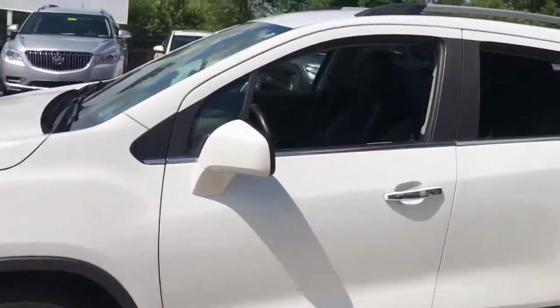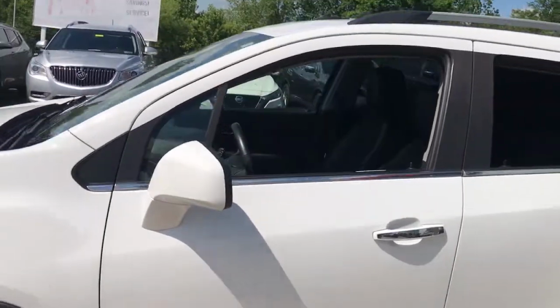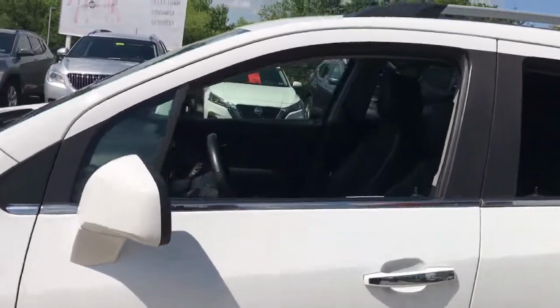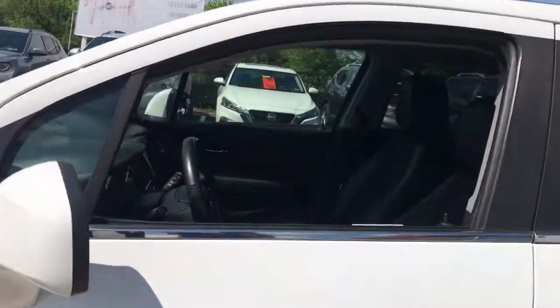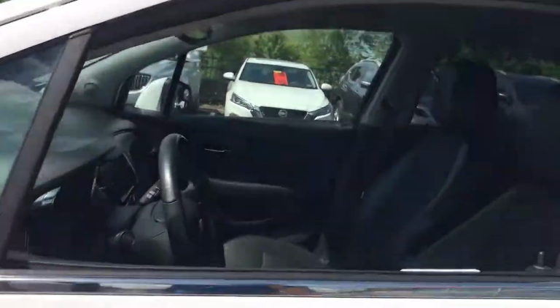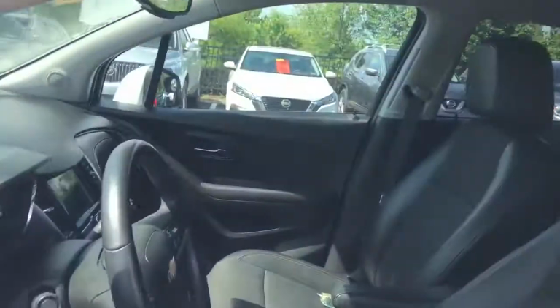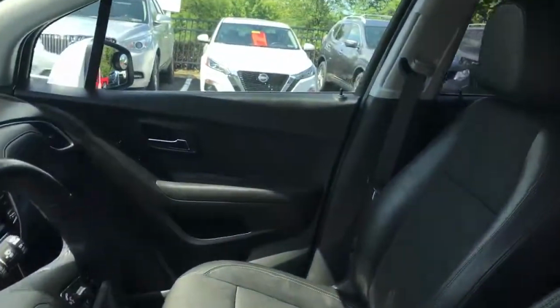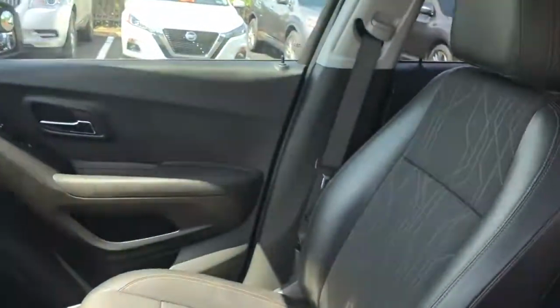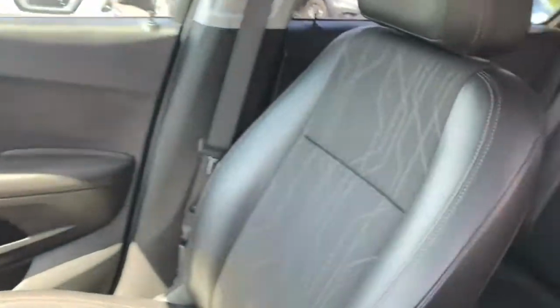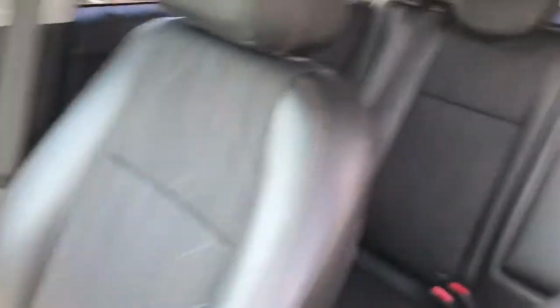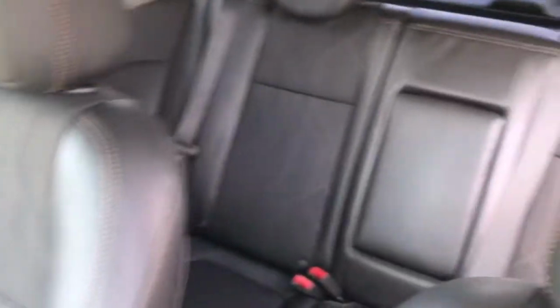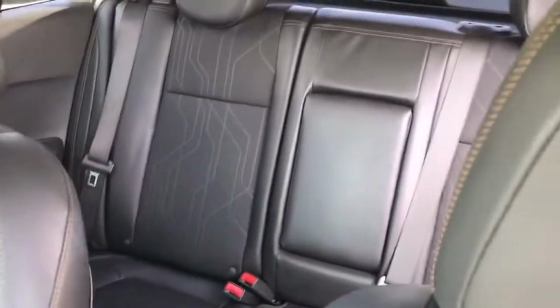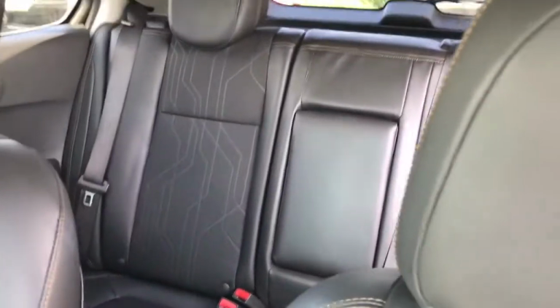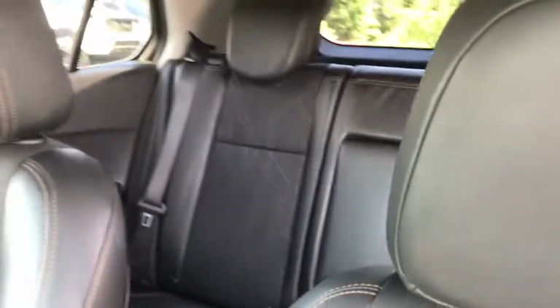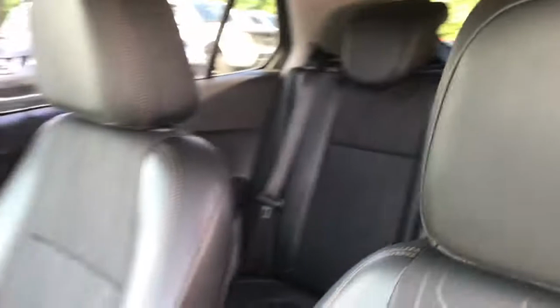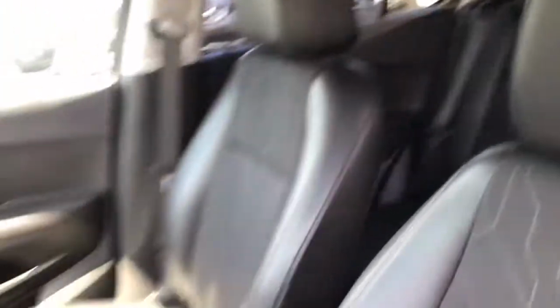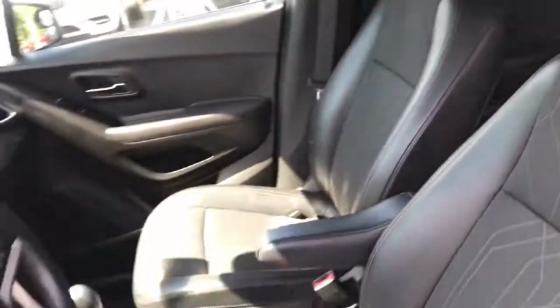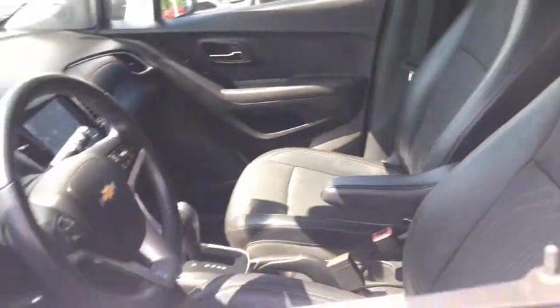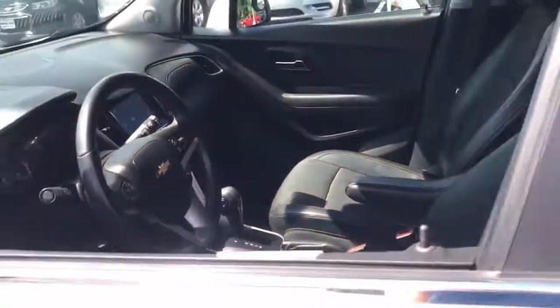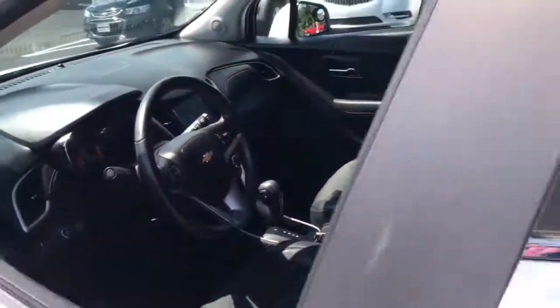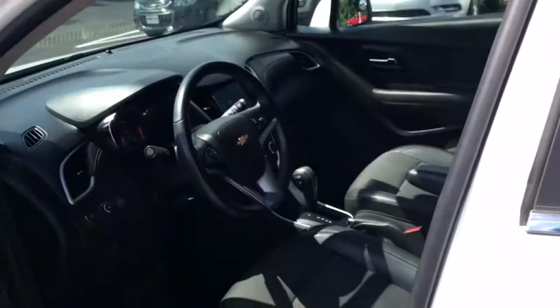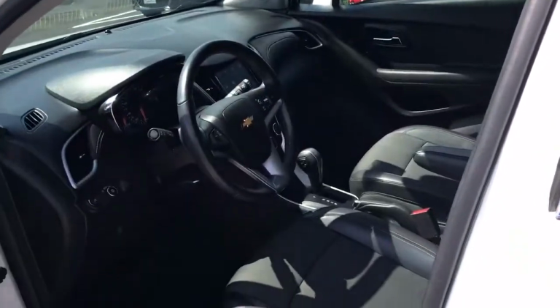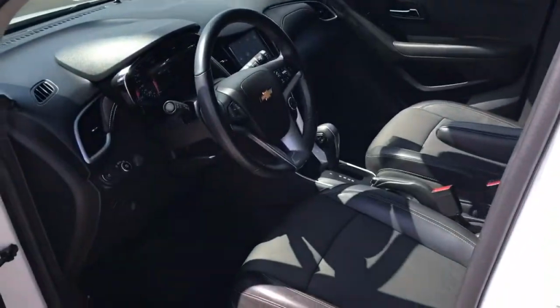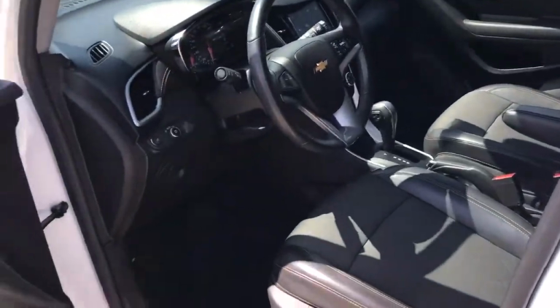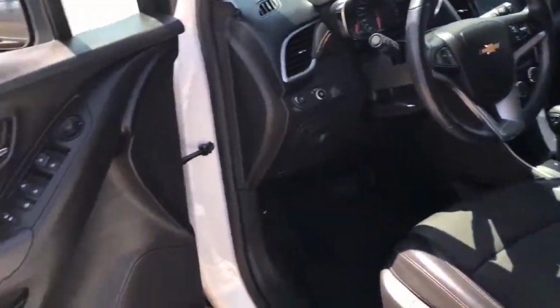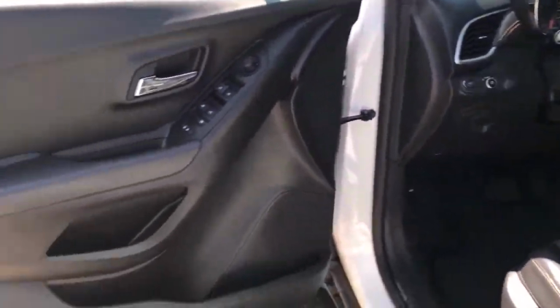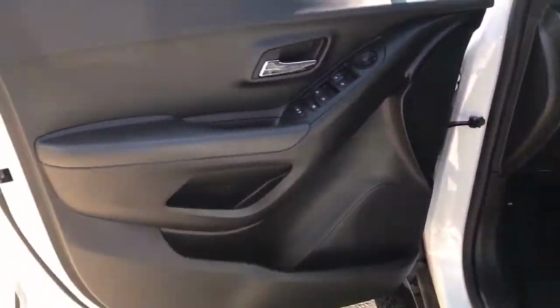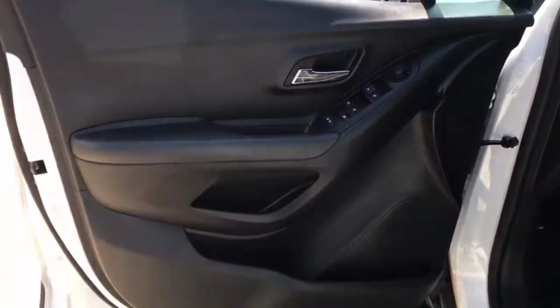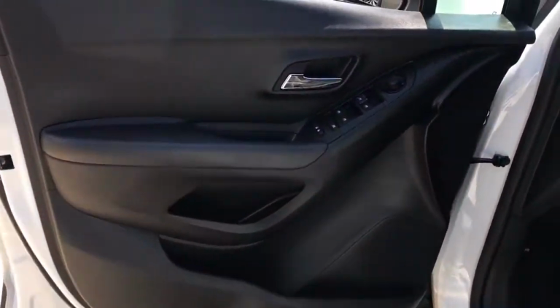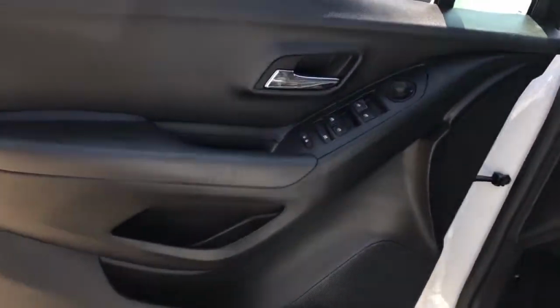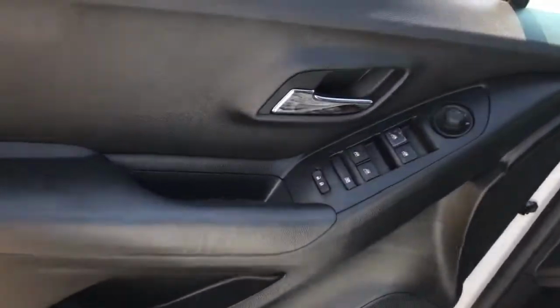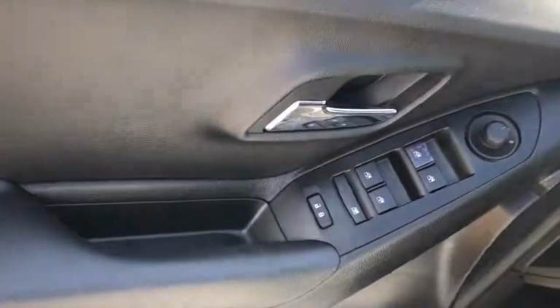The Trax makes navigating the city fun and energizing. Its functional, sporty style, connectivity, and safety features infuse every drive with confidence.